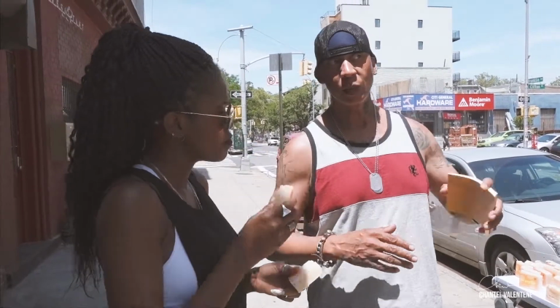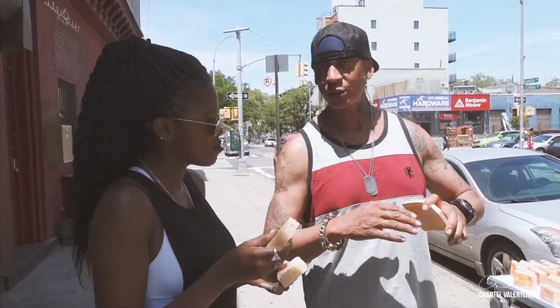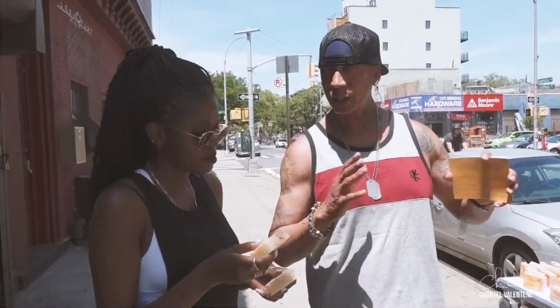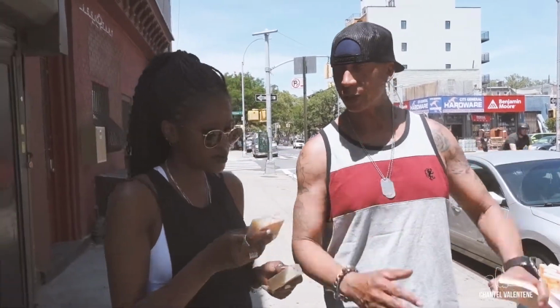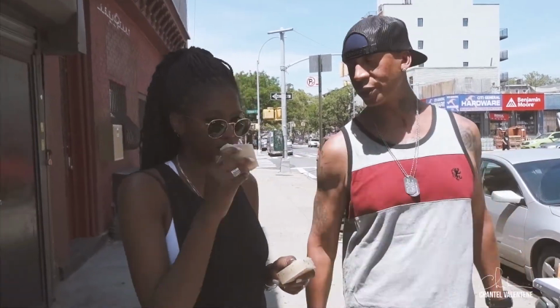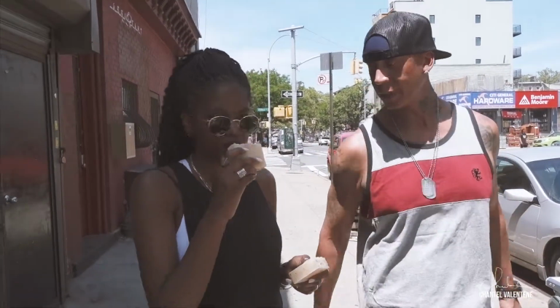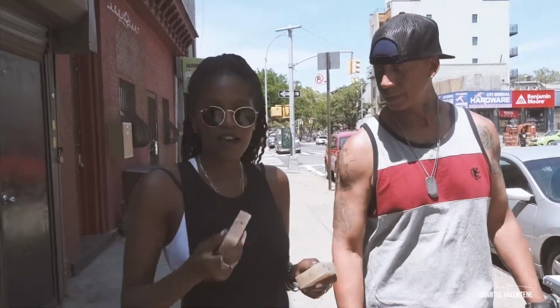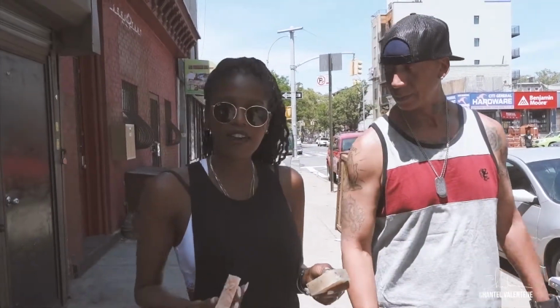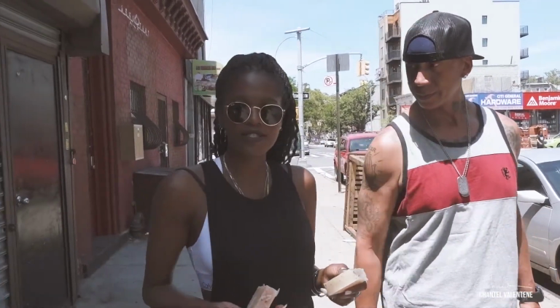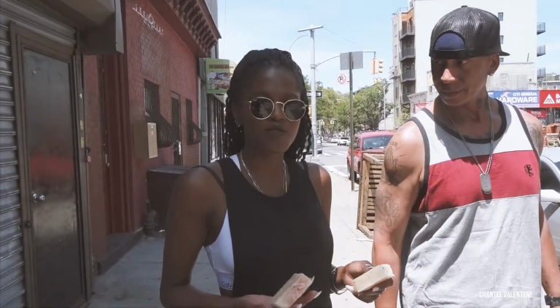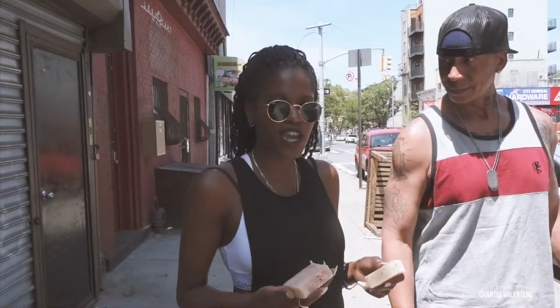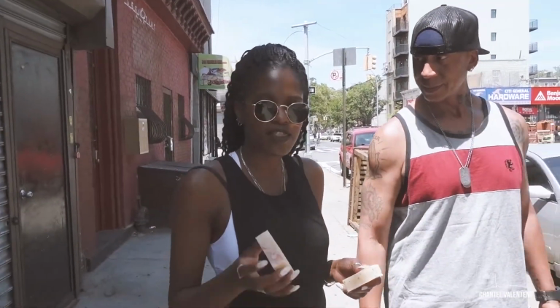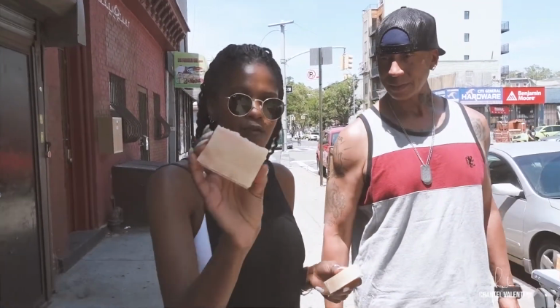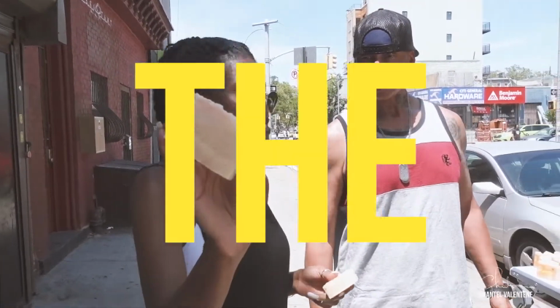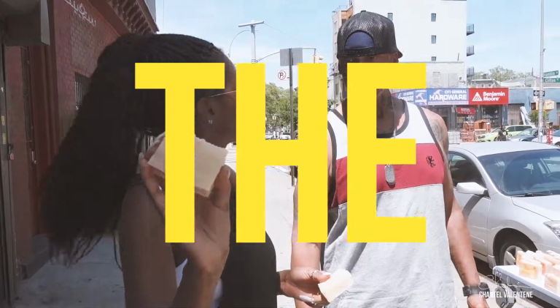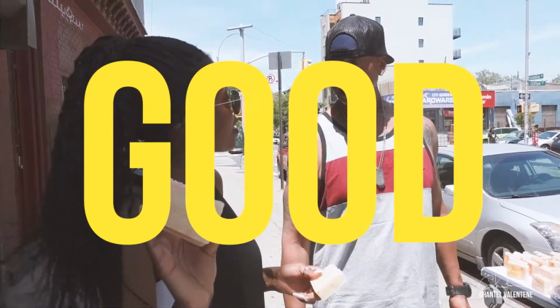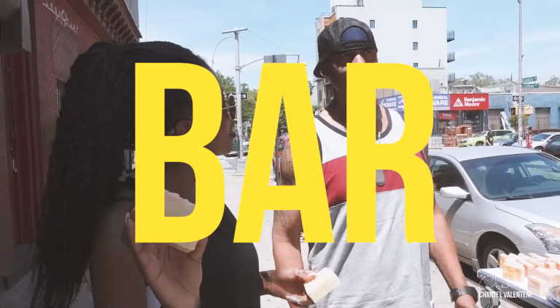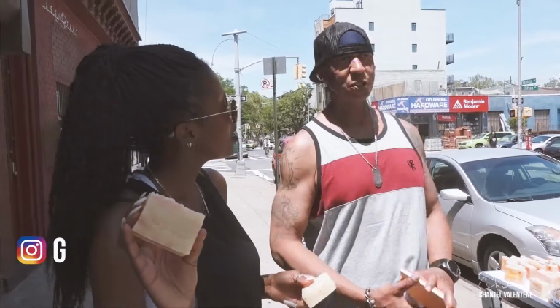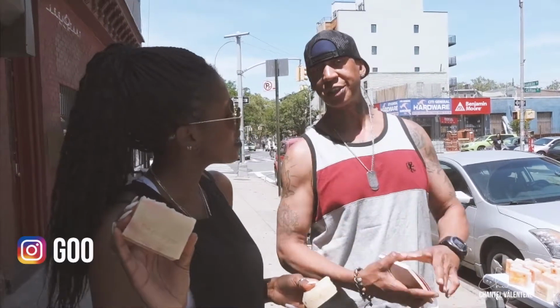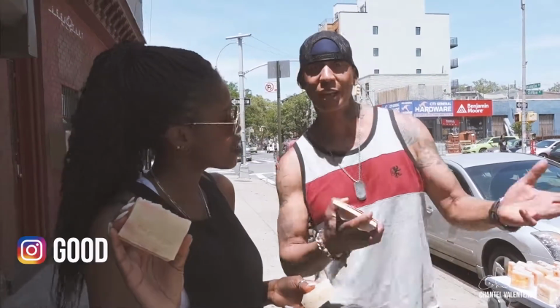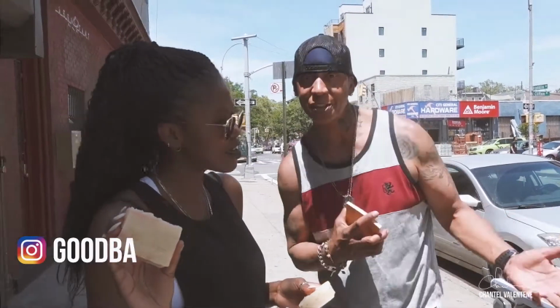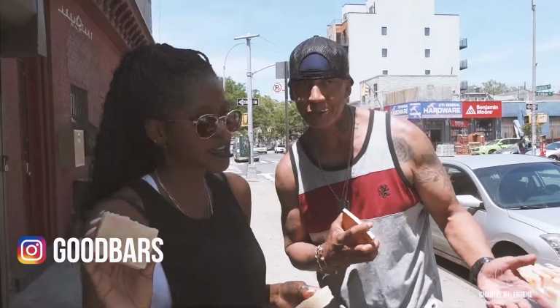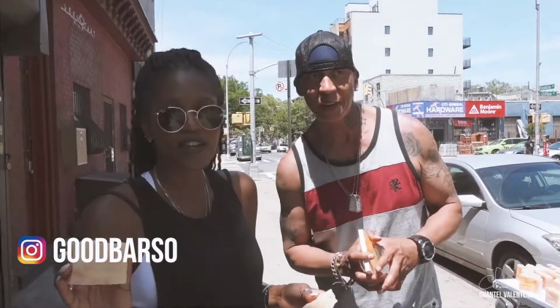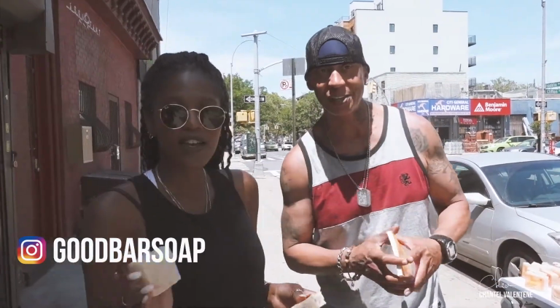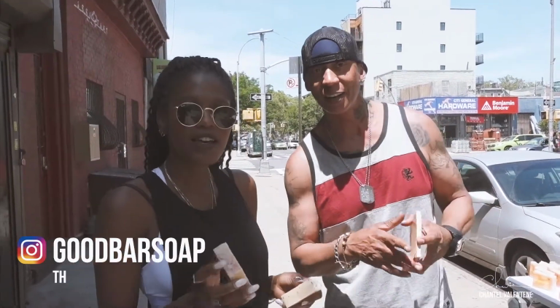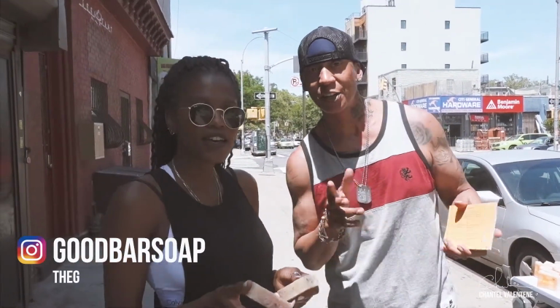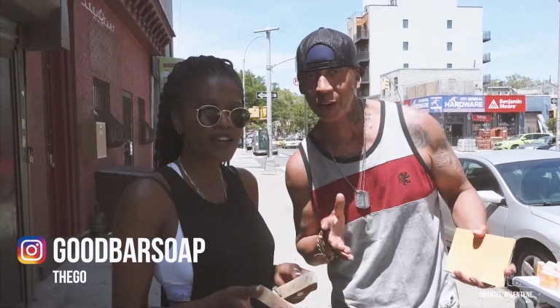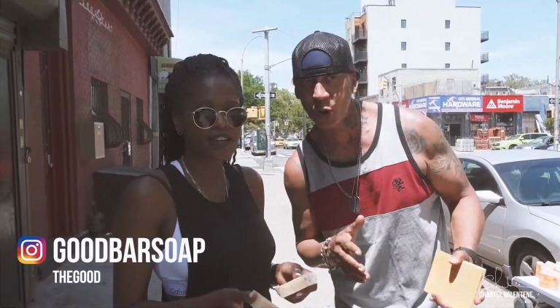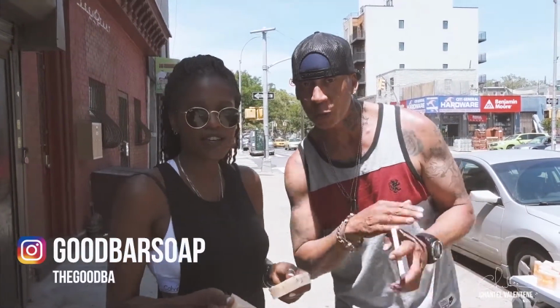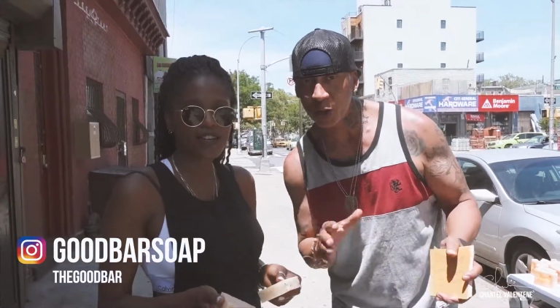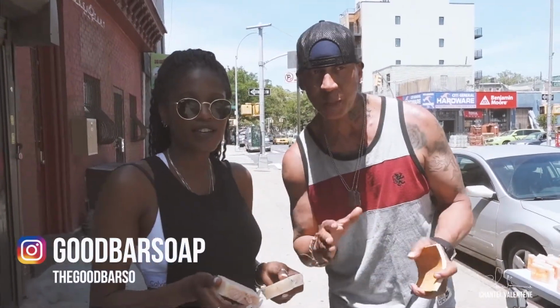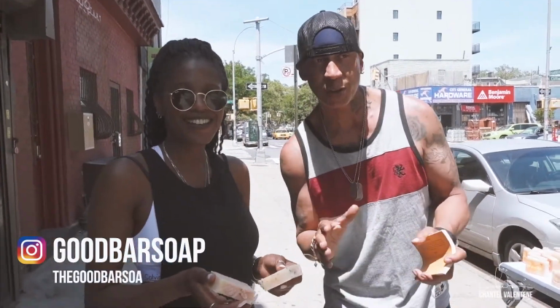And we're in 23 stores now. You guys check it out — The Good Bar. You can check us out on Instagram. It's 'good bar soap,' one word: goodbarsoap.